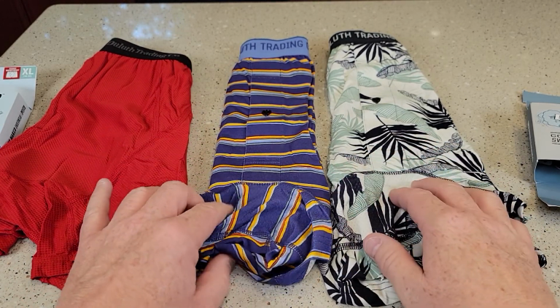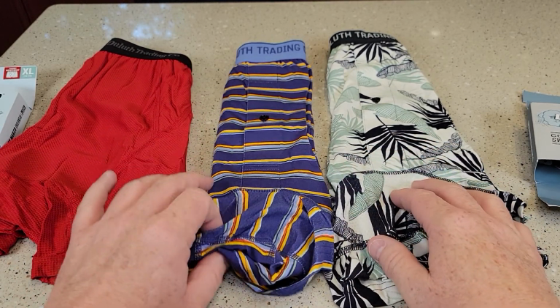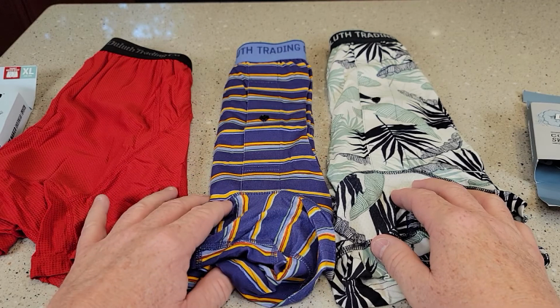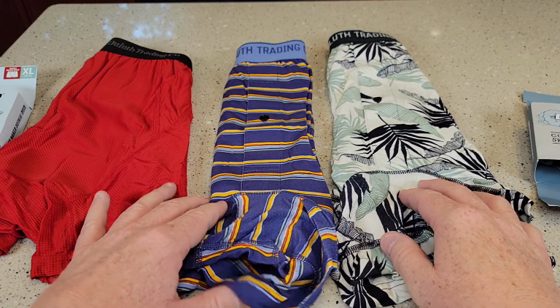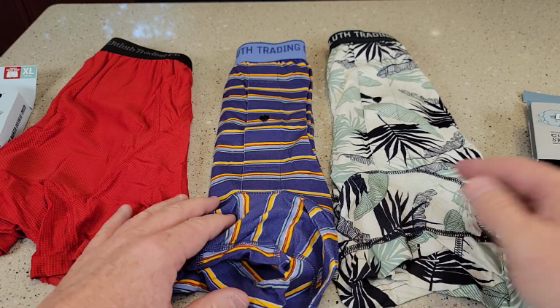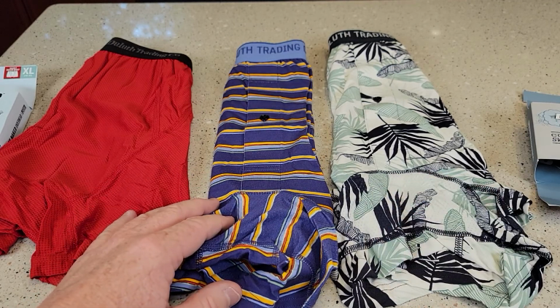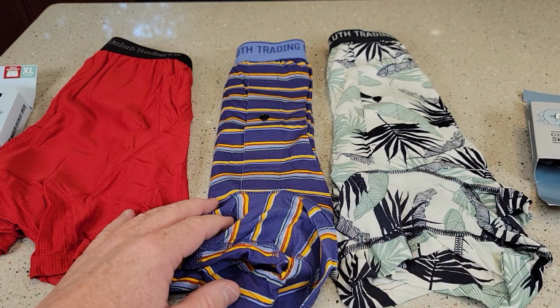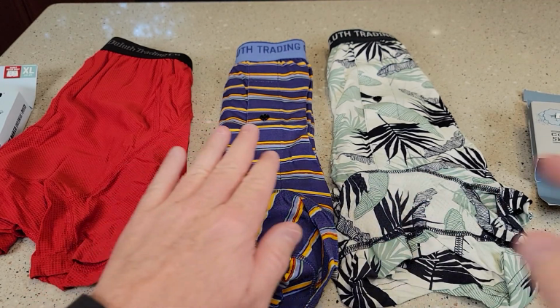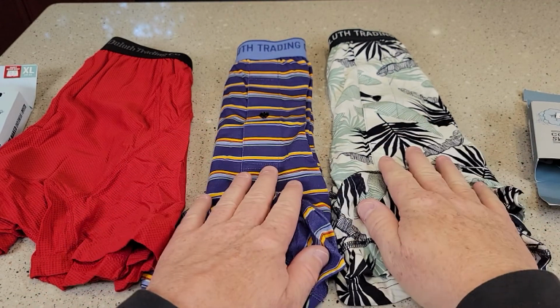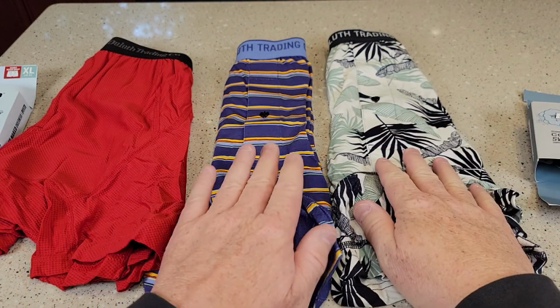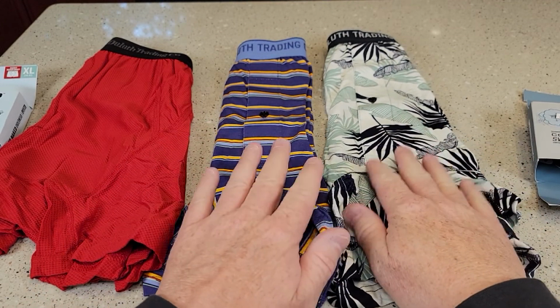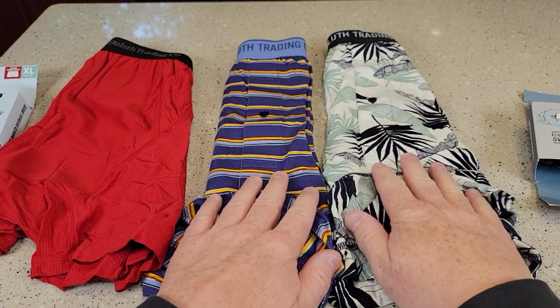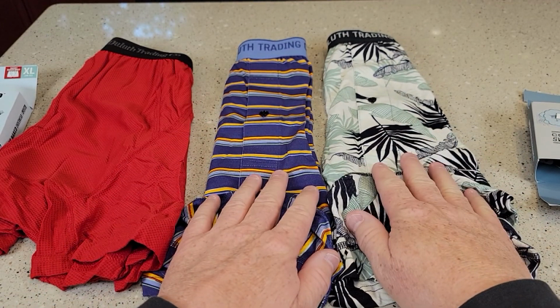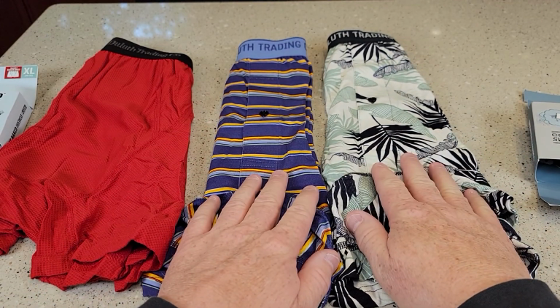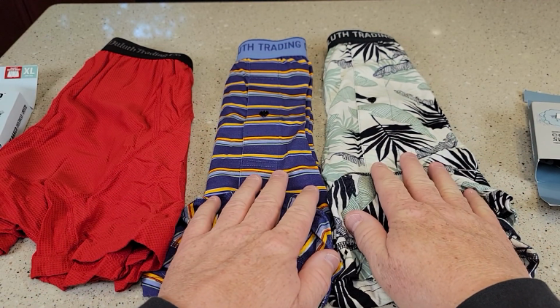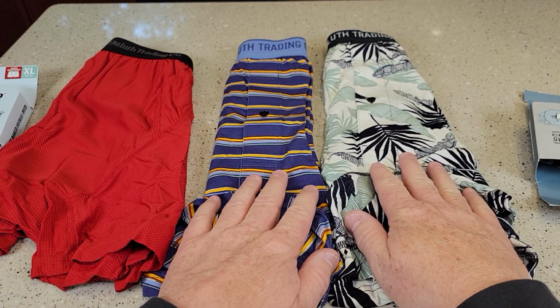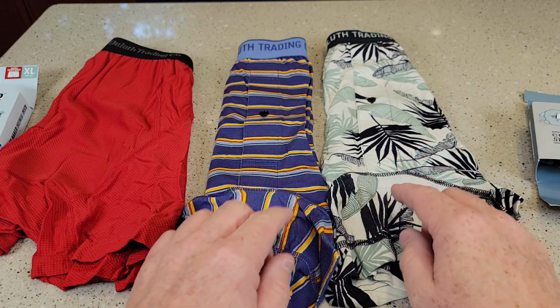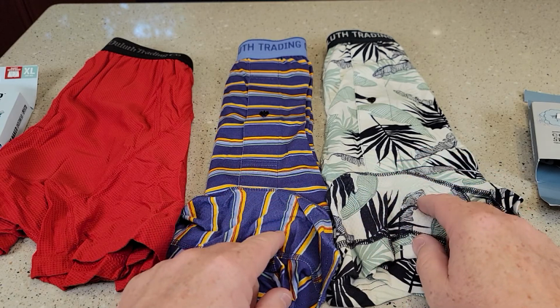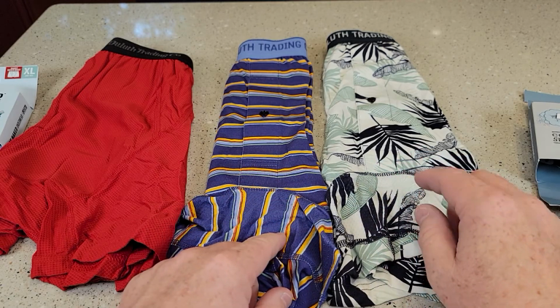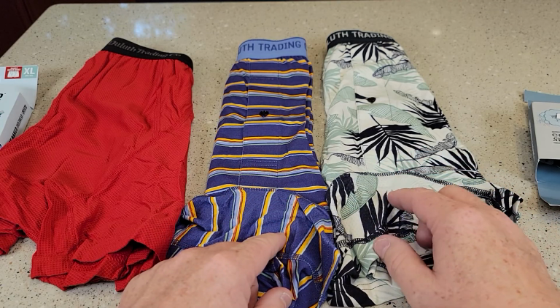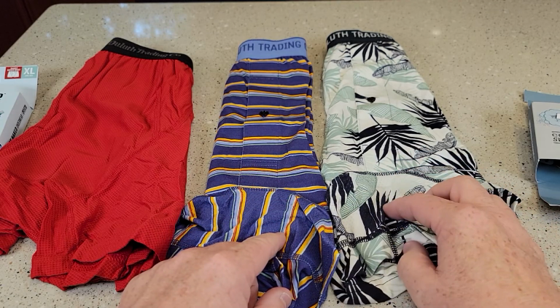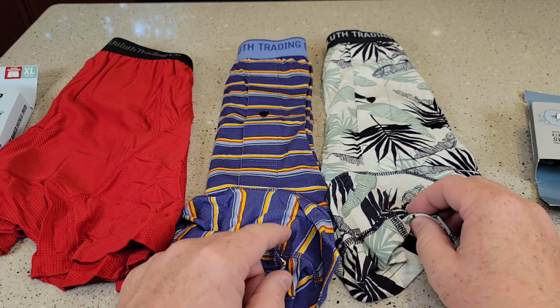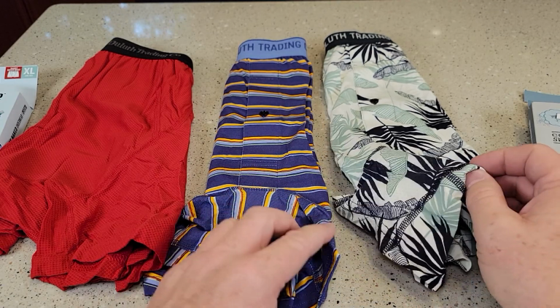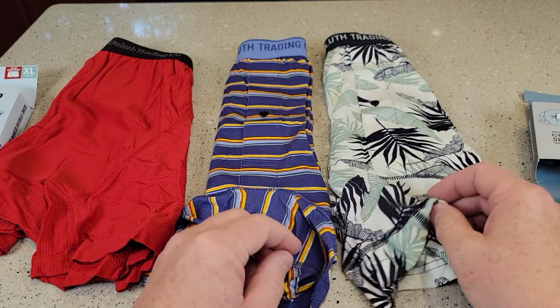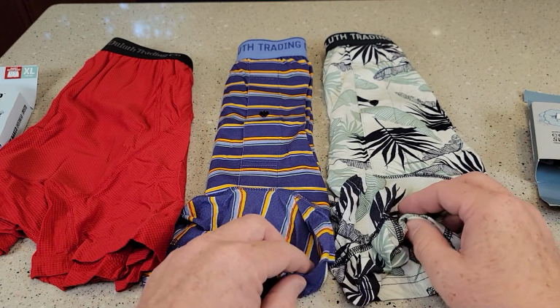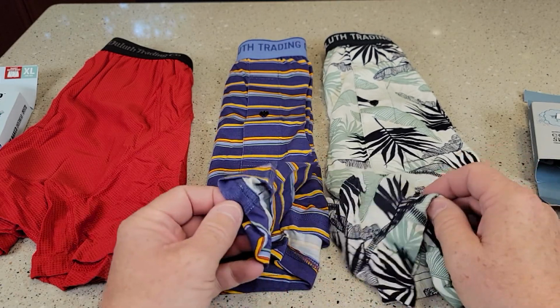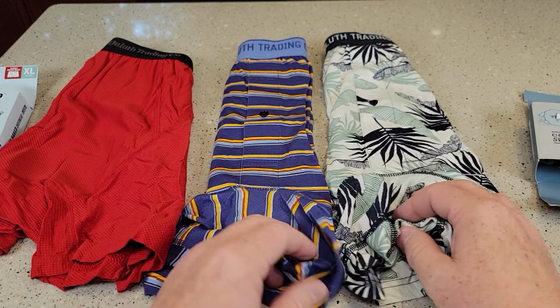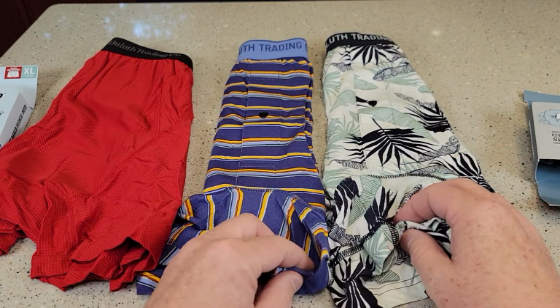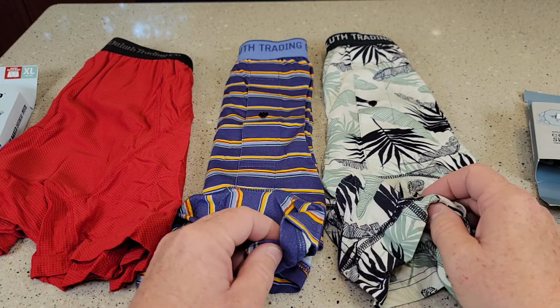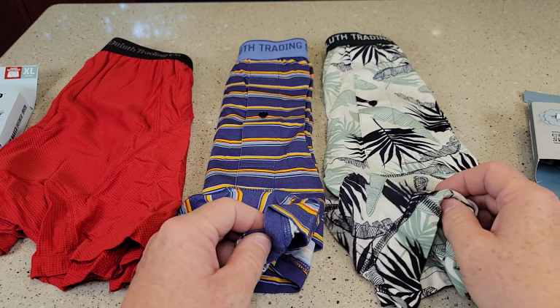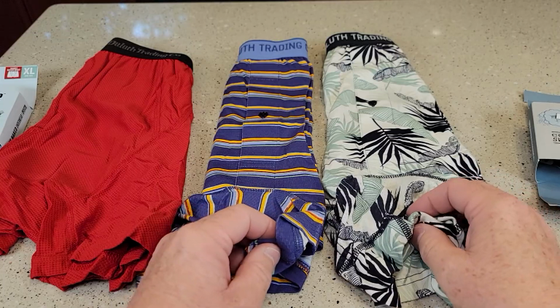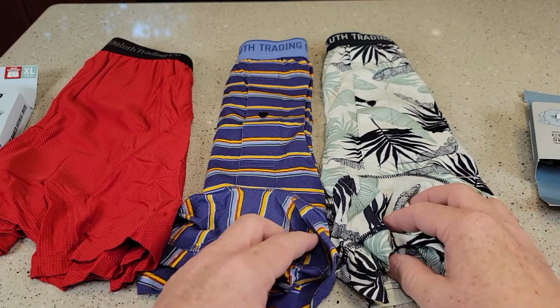It's a really good discount. If you sign up for their email, you'll get a notification. These typically go on sale towards the end of the season when they've sold the ones they're going to sell, and then they're getting into the fall or the Christmas time.